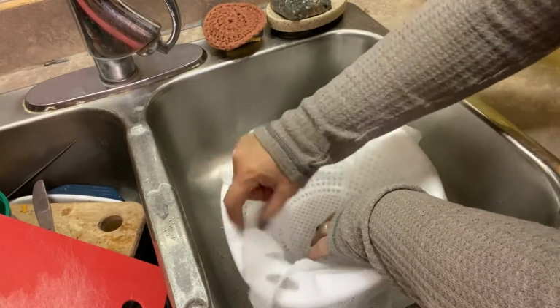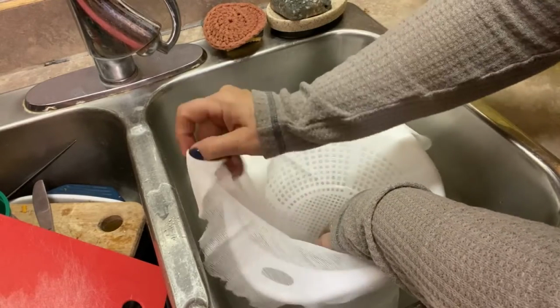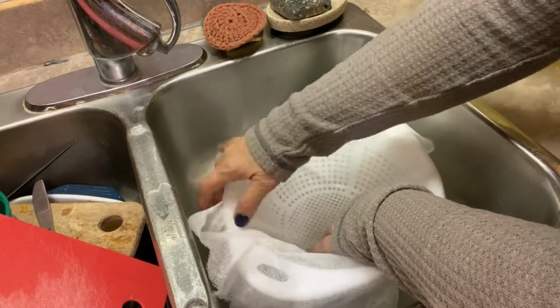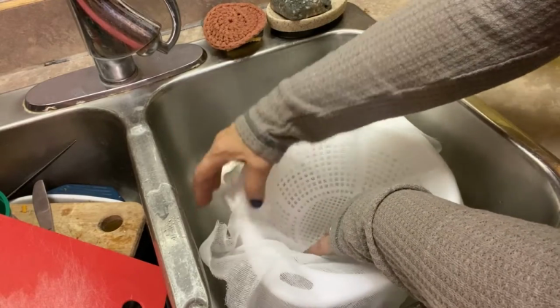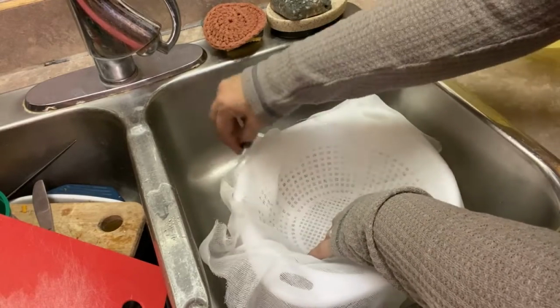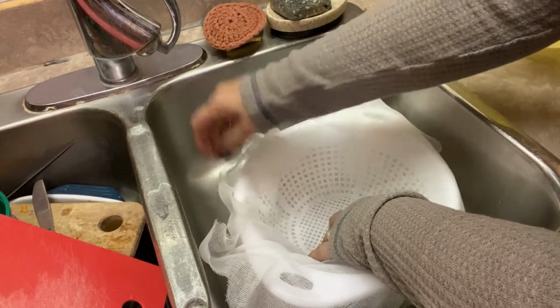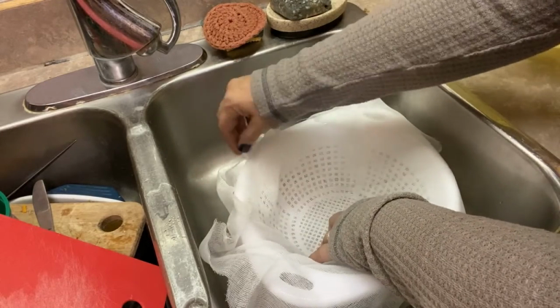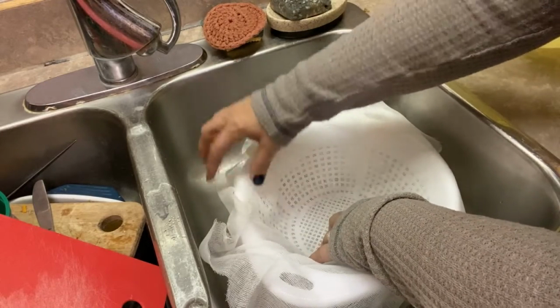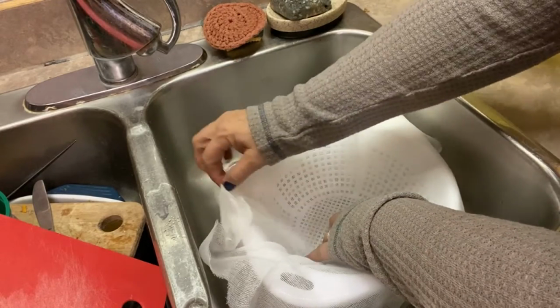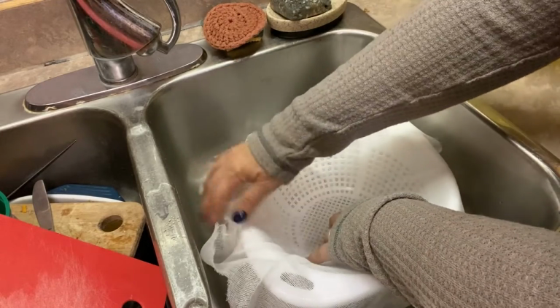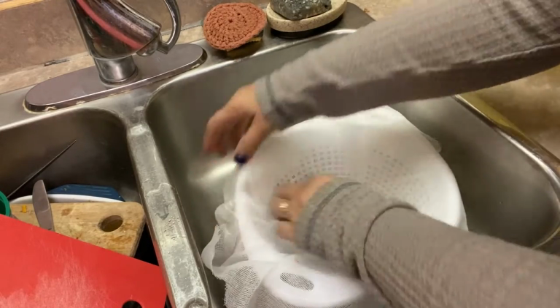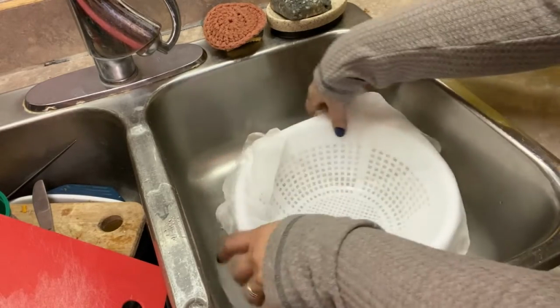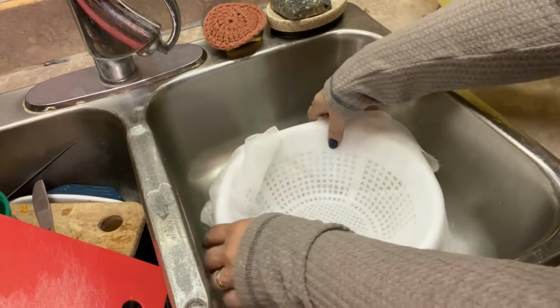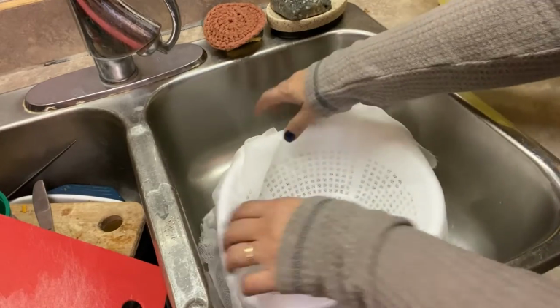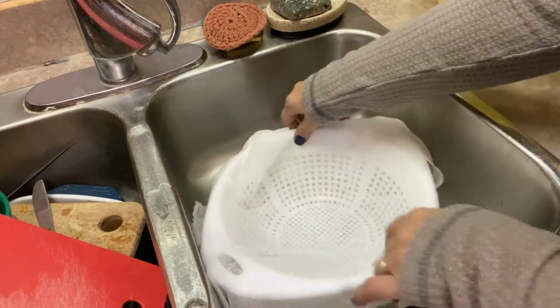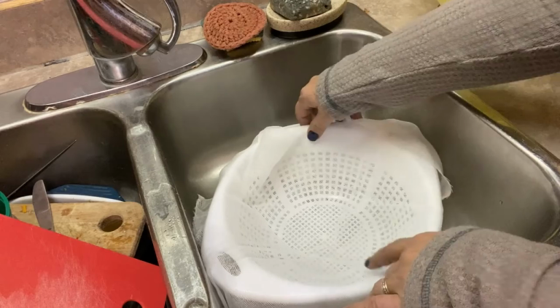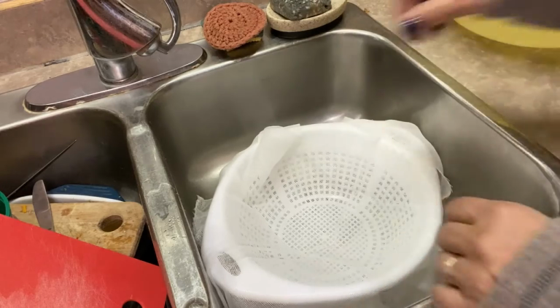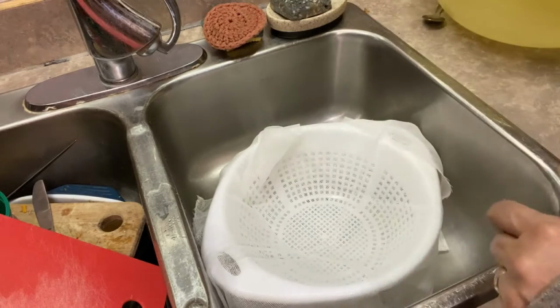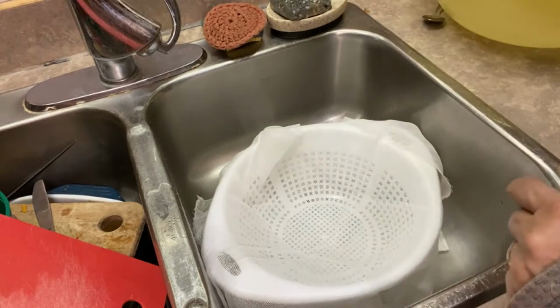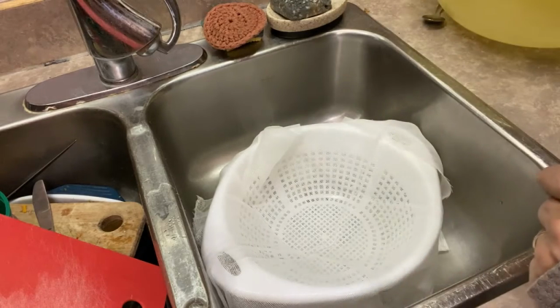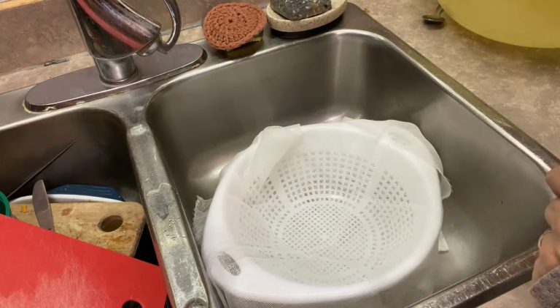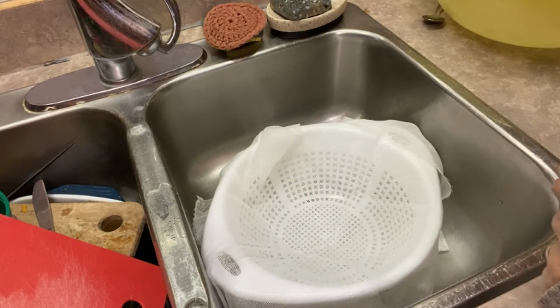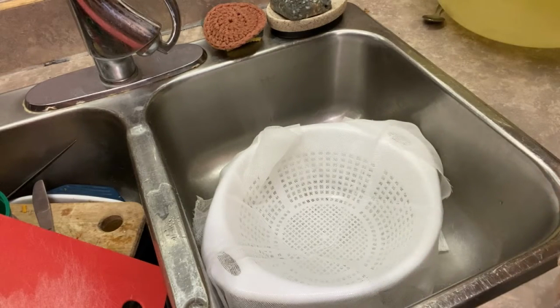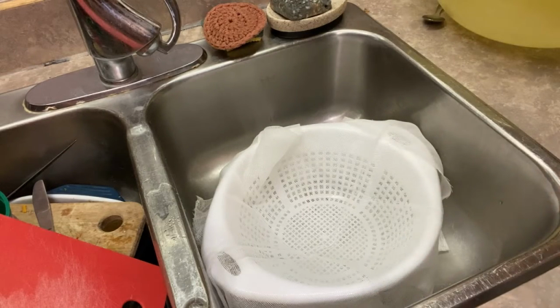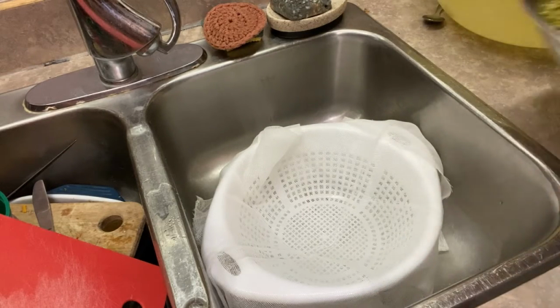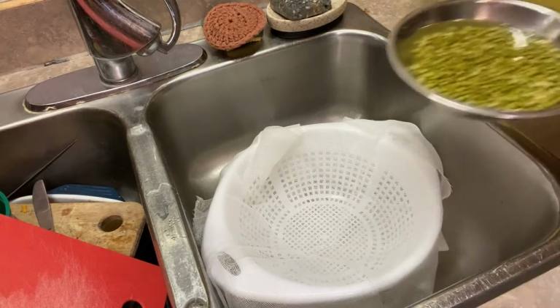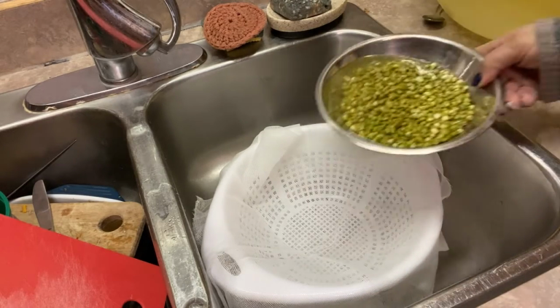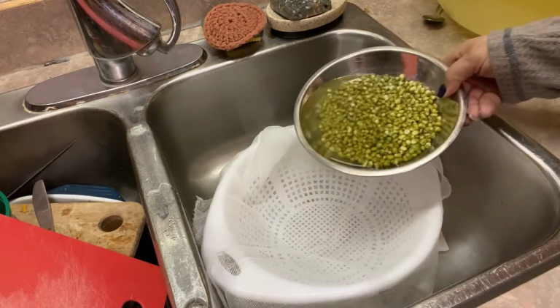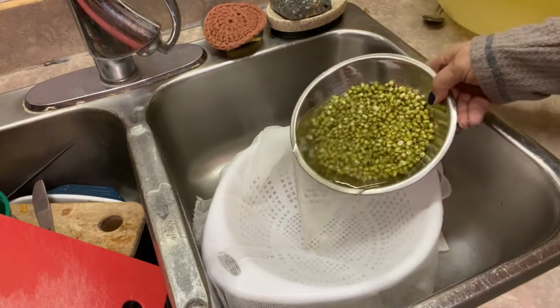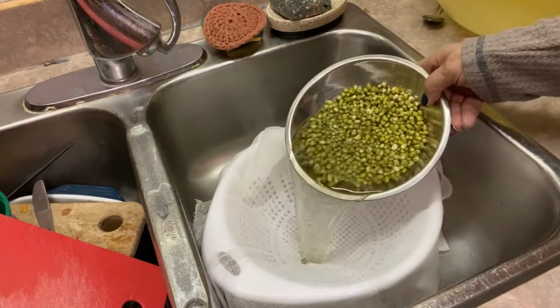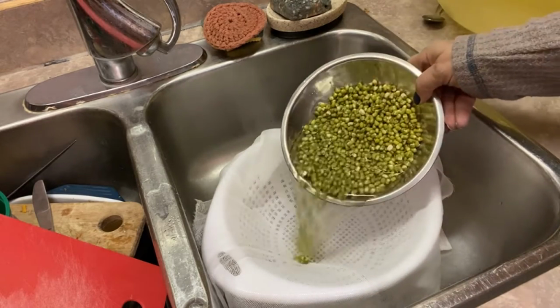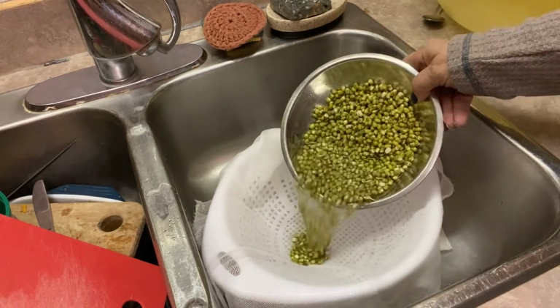To start your beans you're going to need some cheesecloth, and I'm going to be using this plastic colander as the growing medium for these beans.